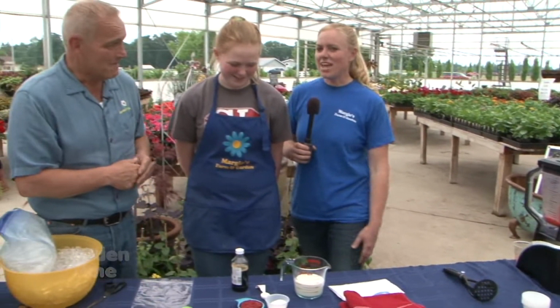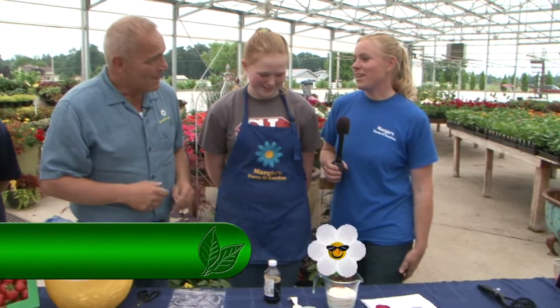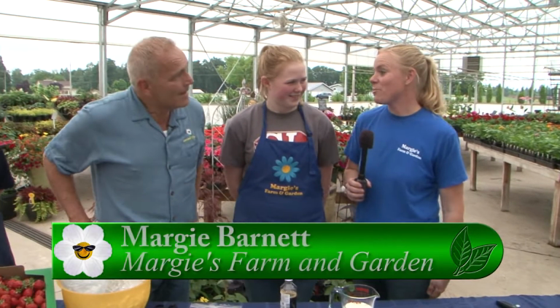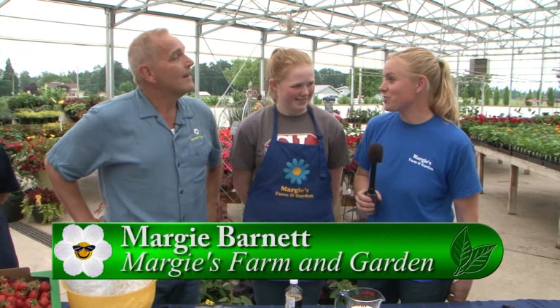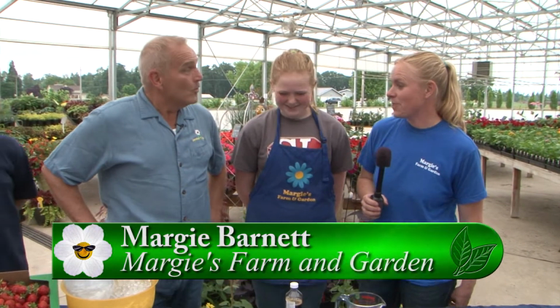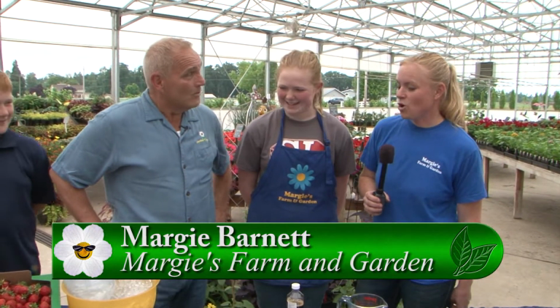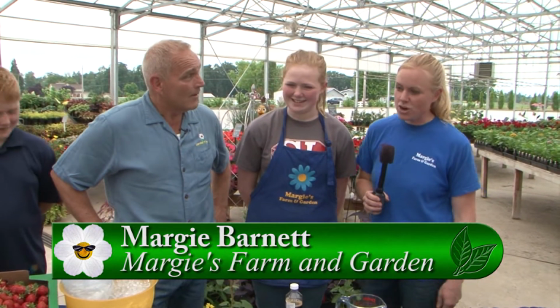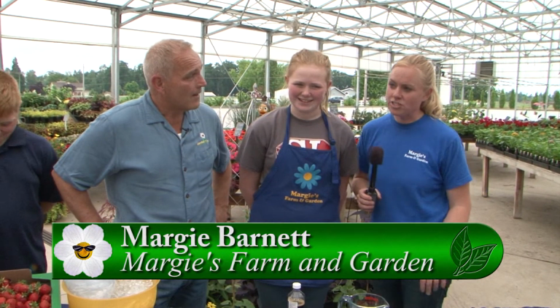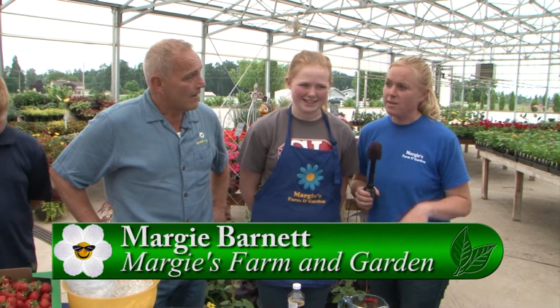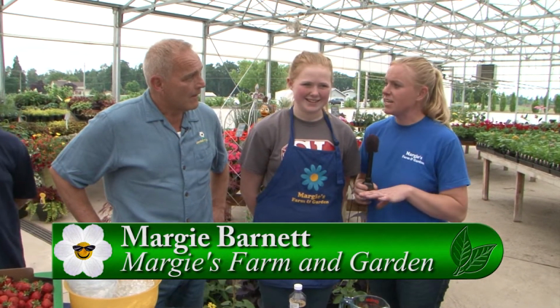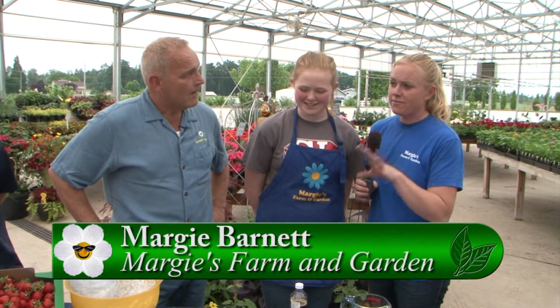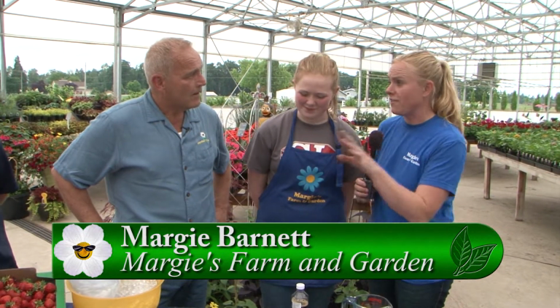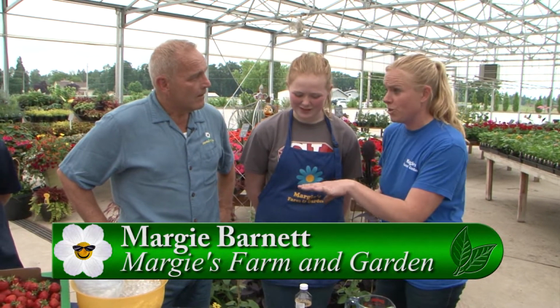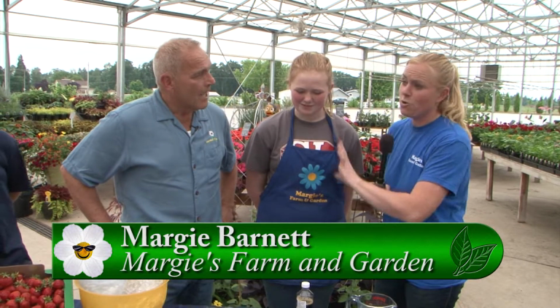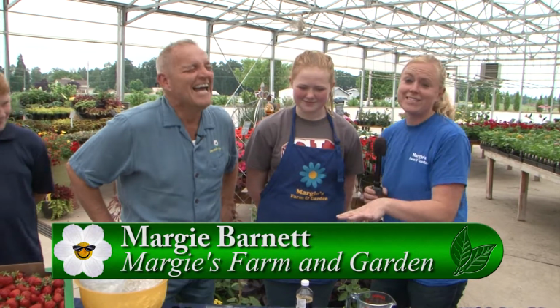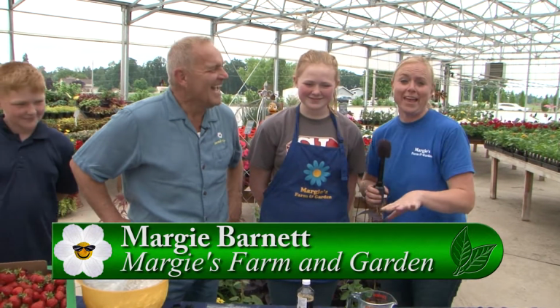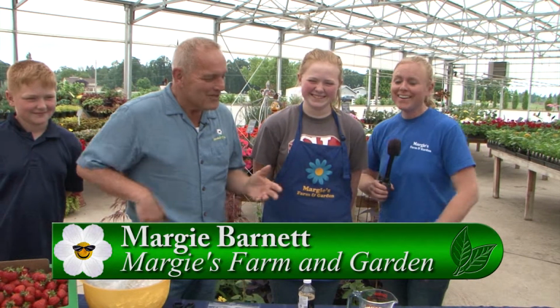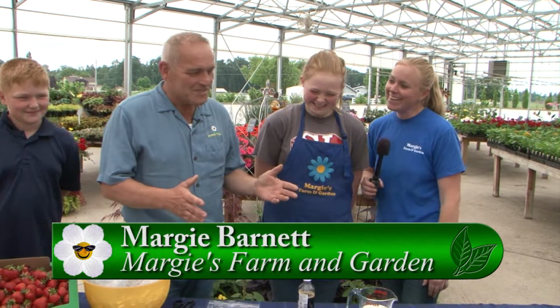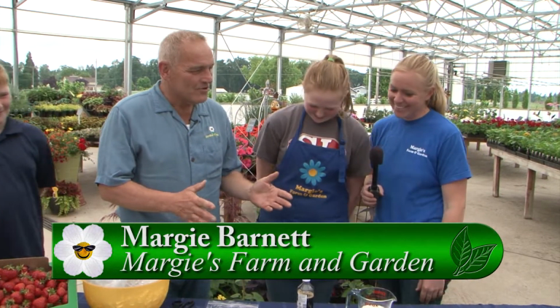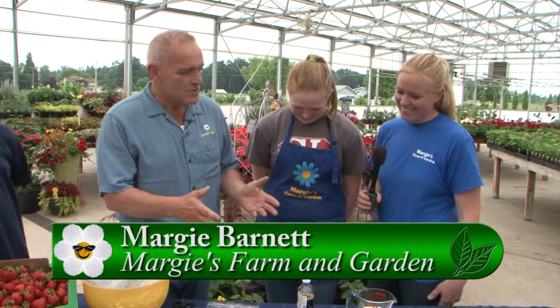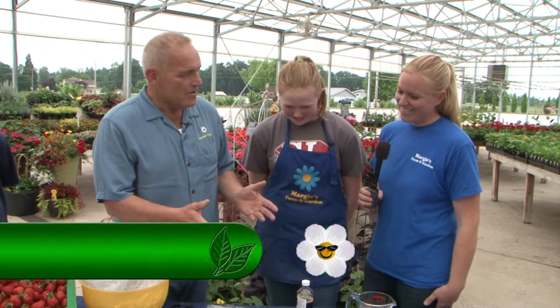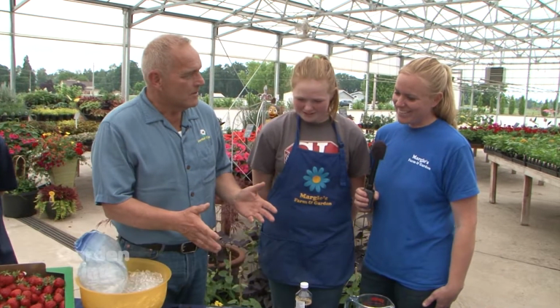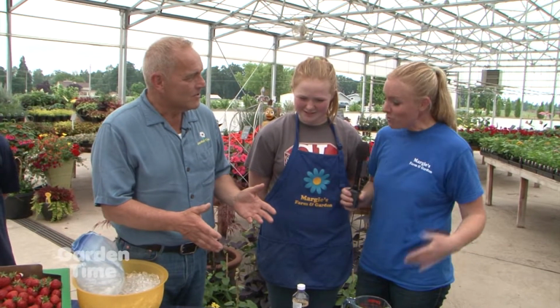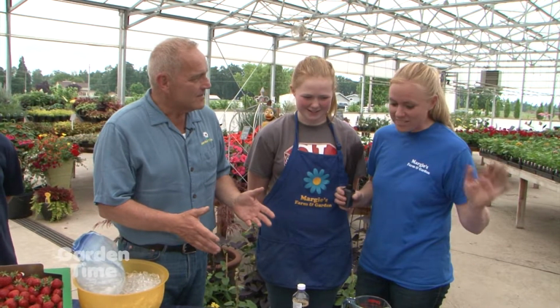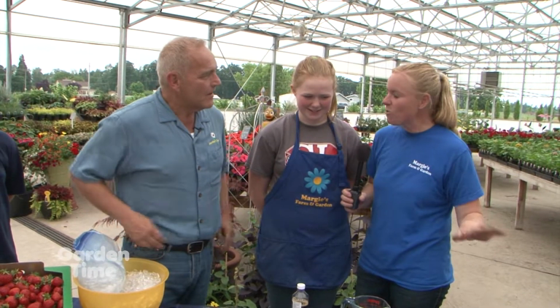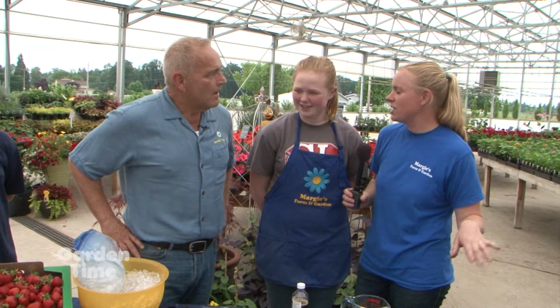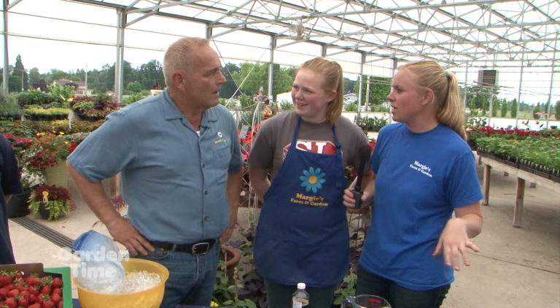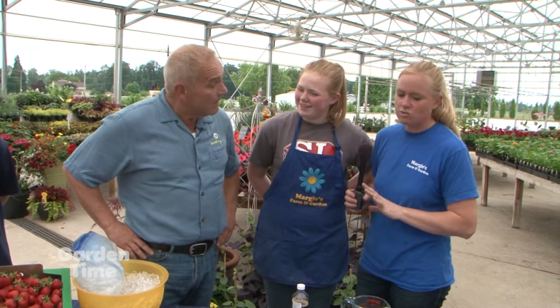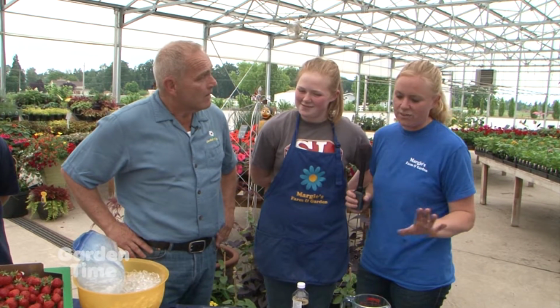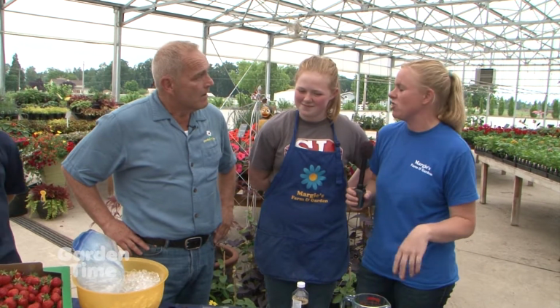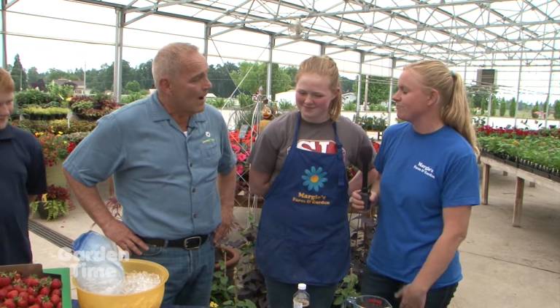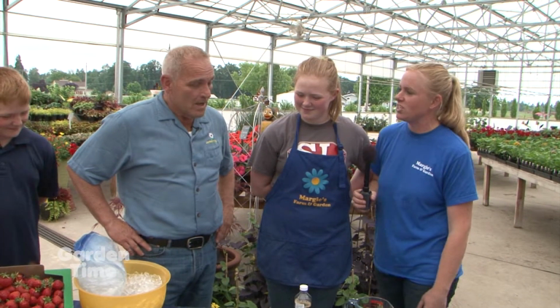Today we are making strawberry ice cream — homemade strawberry ice cream, easy enough for even you, William, or the kids to make. There's no ice cream maker; it's done all without one, just with stuff you have at home.